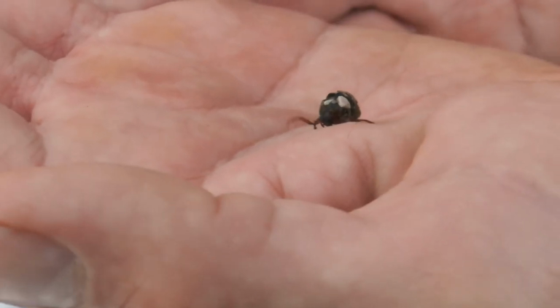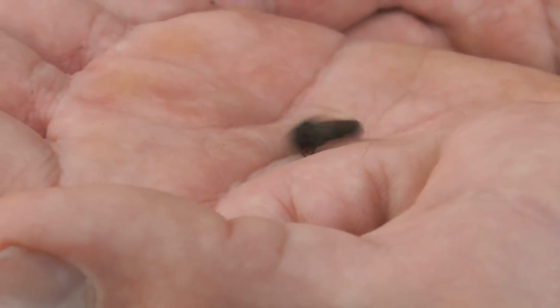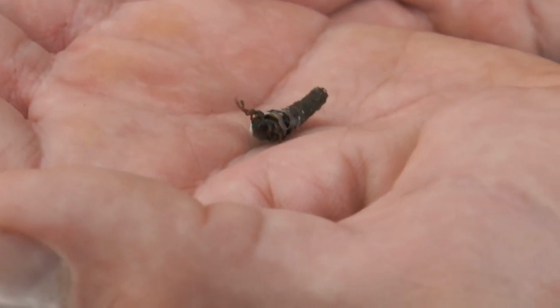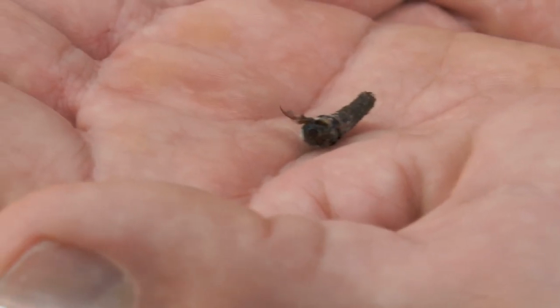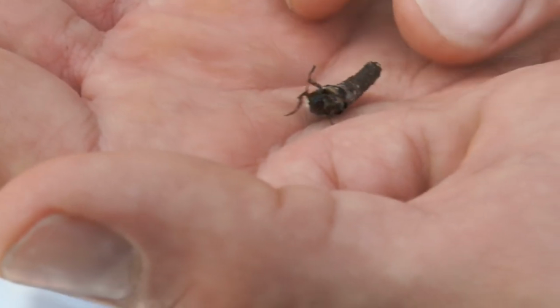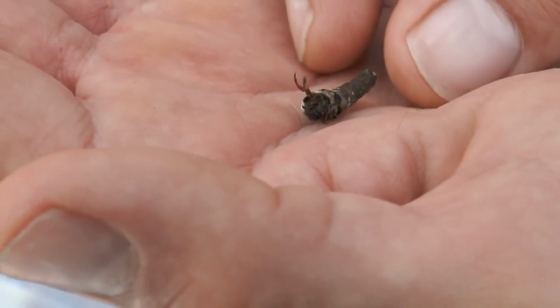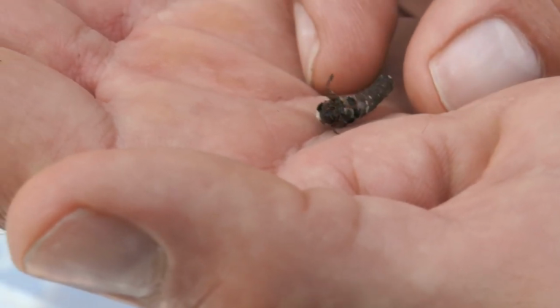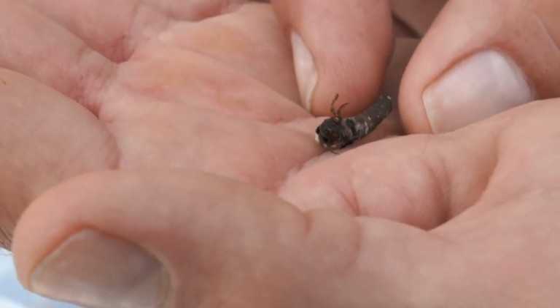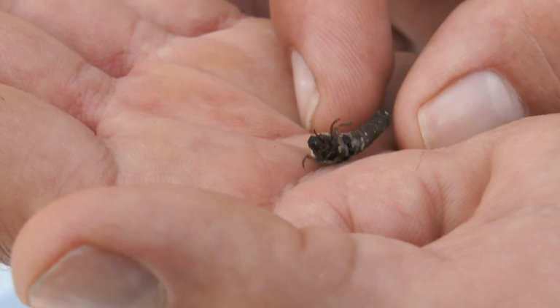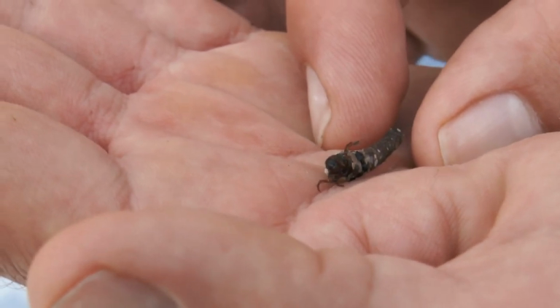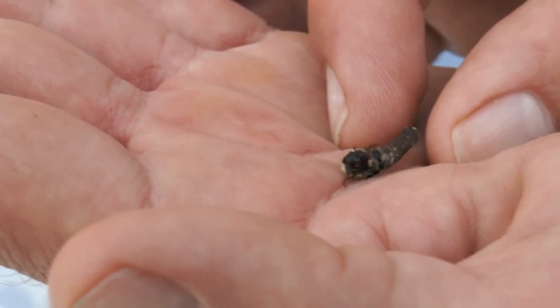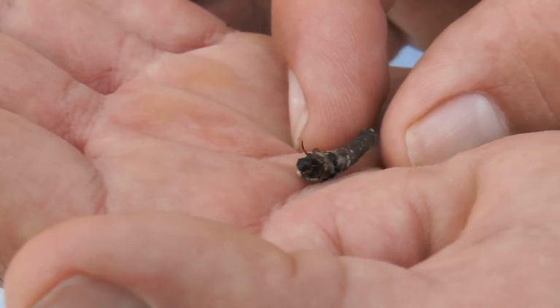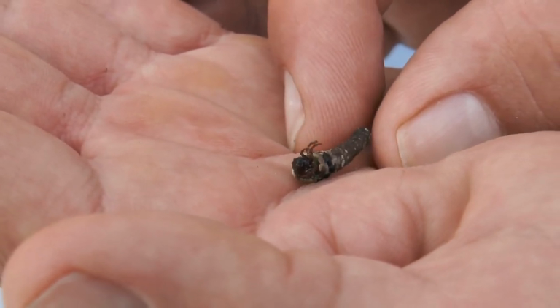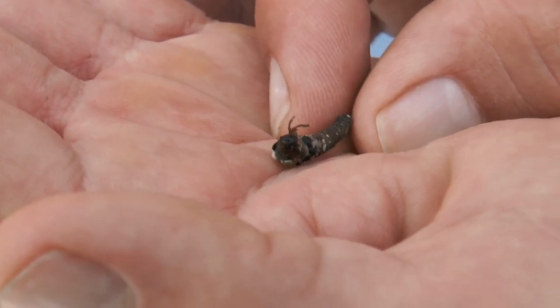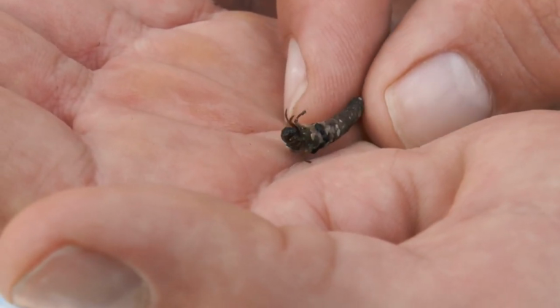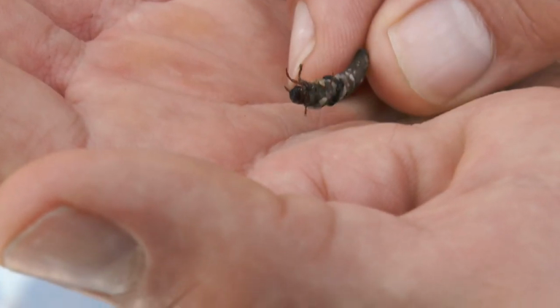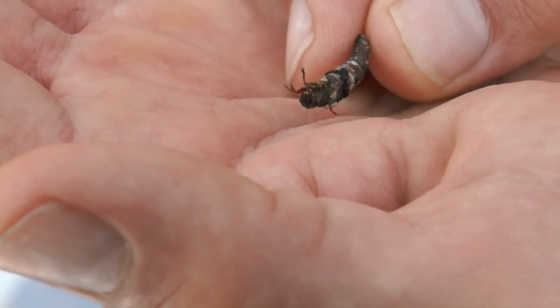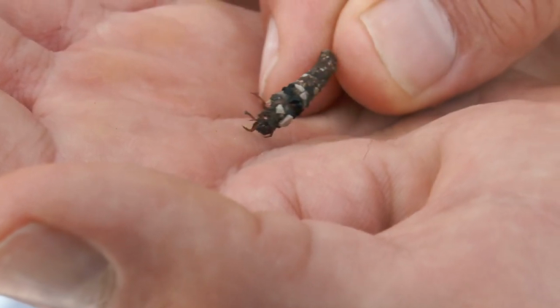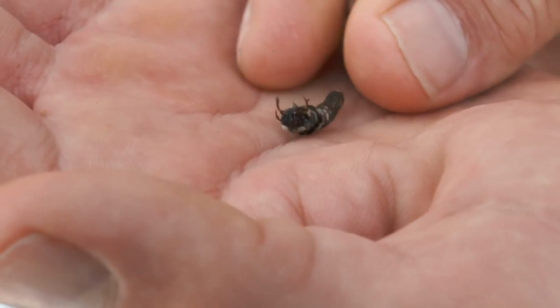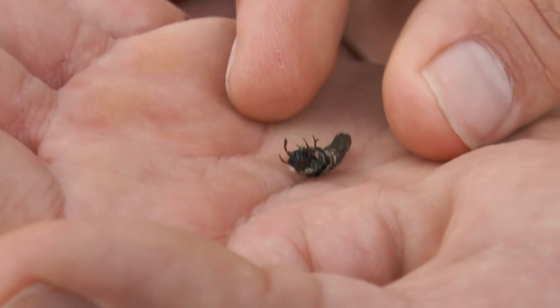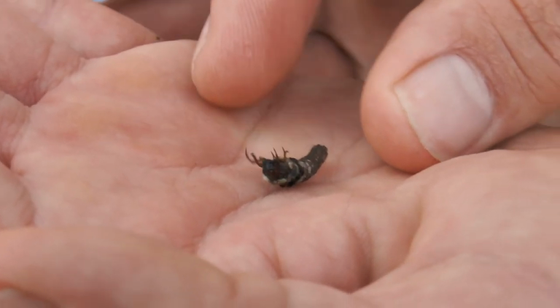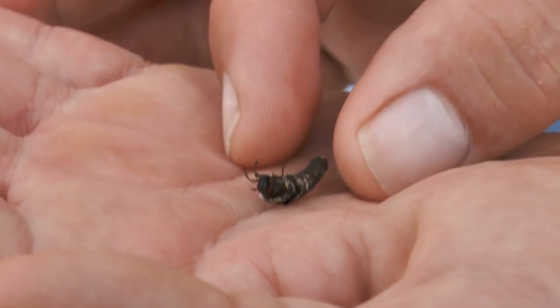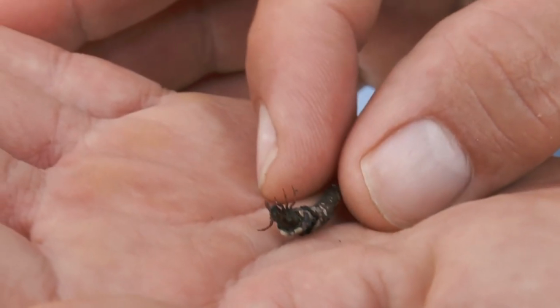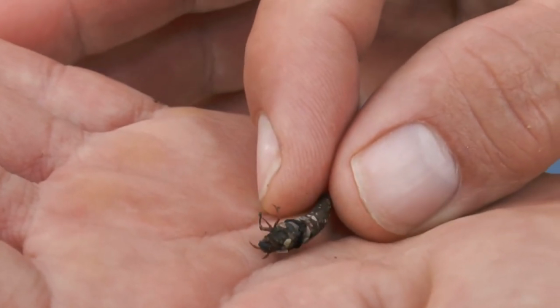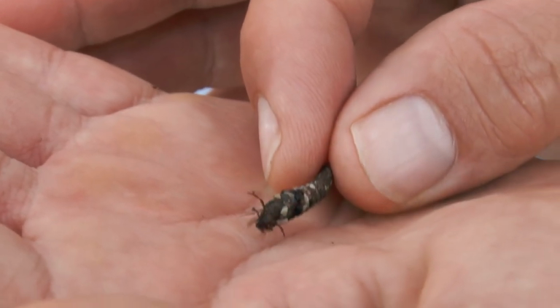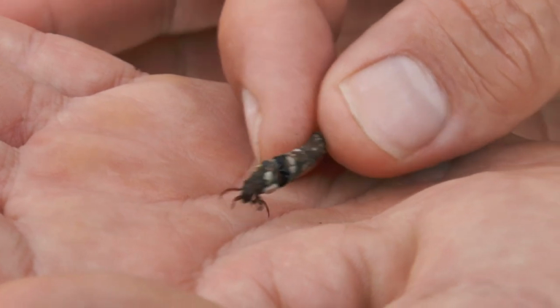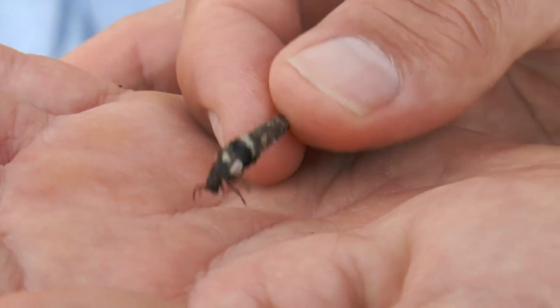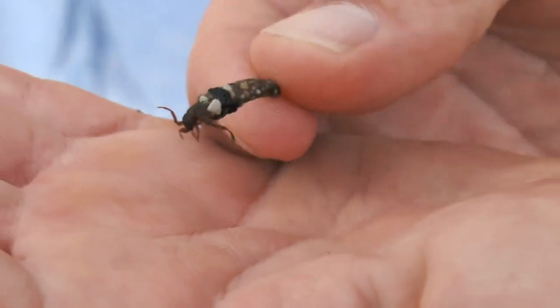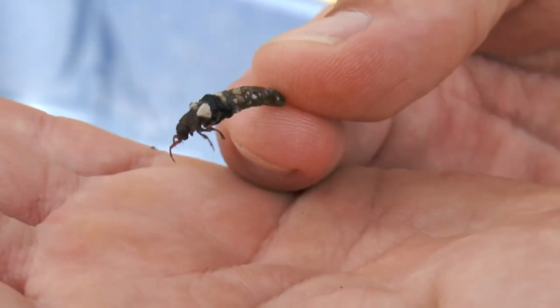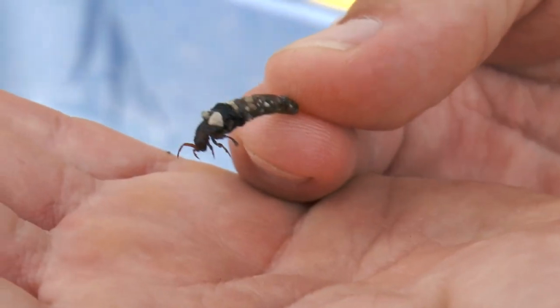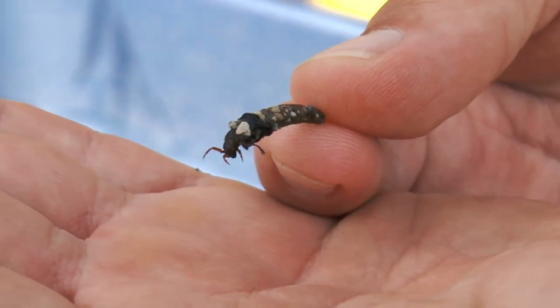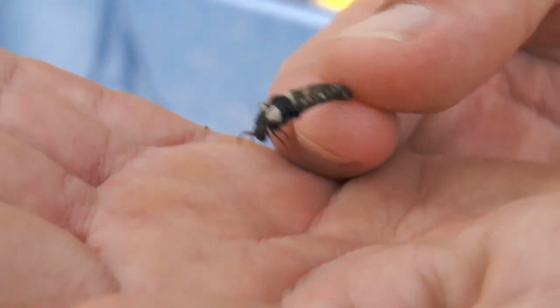There are some caddisflies that will only use twigs or pieces of cattail, and this one appears to just use sand particles.